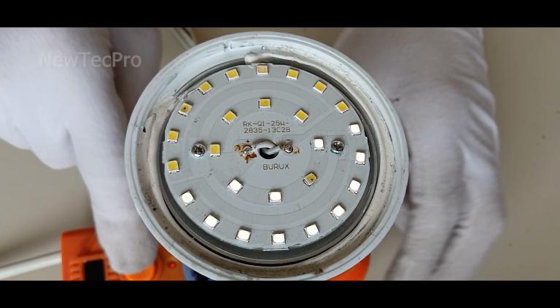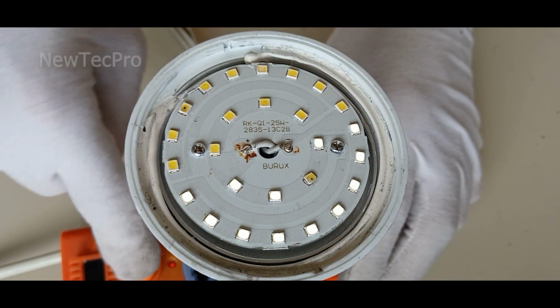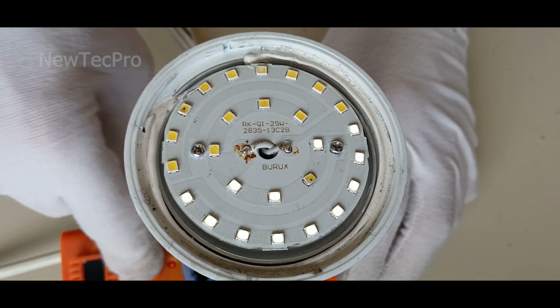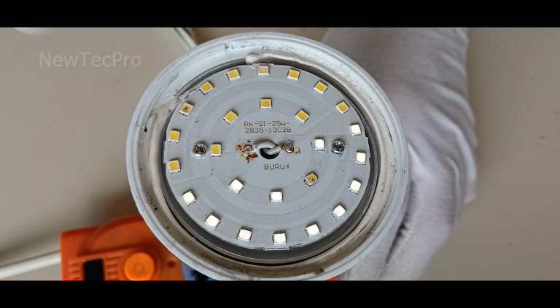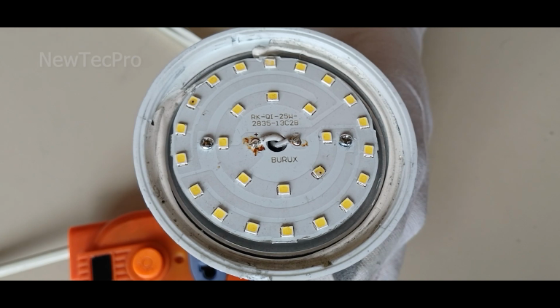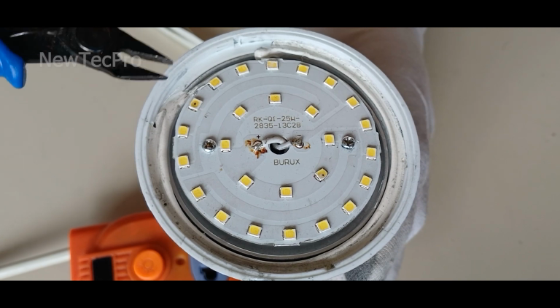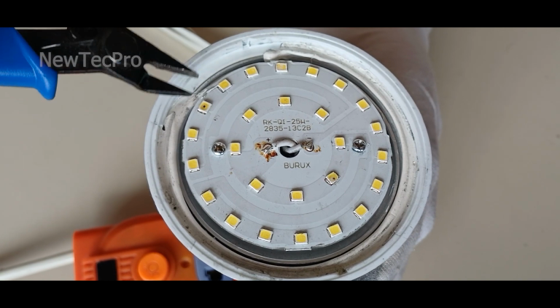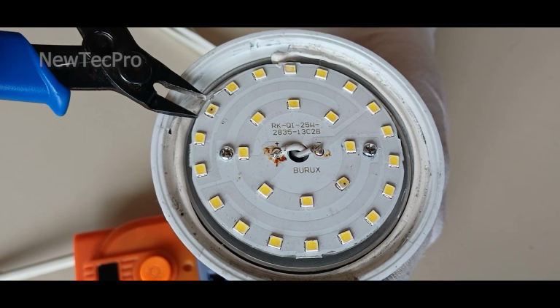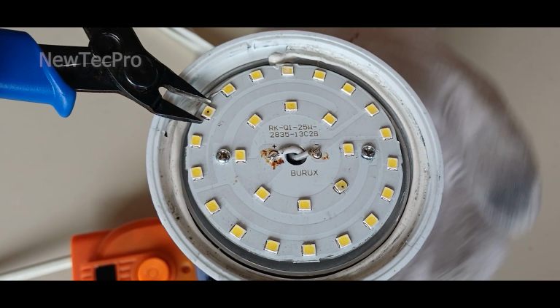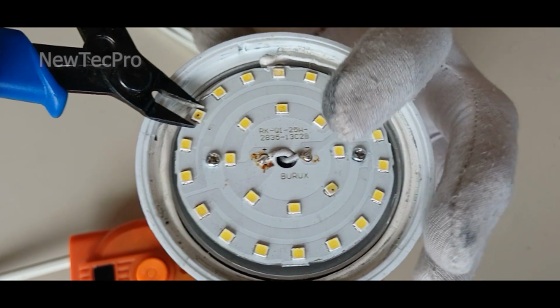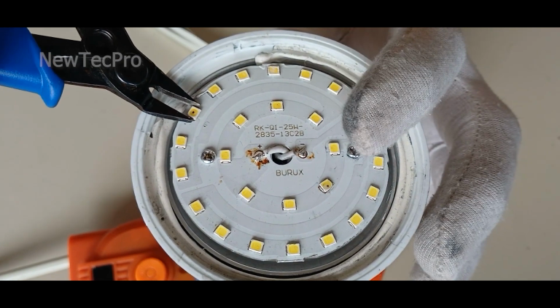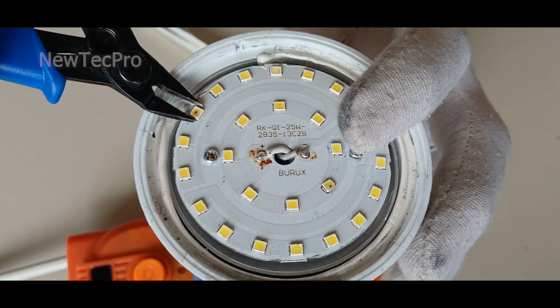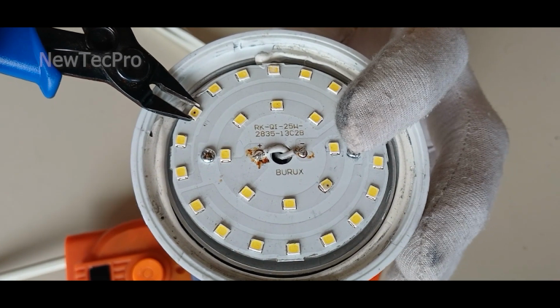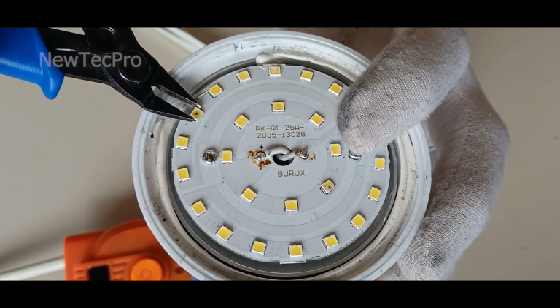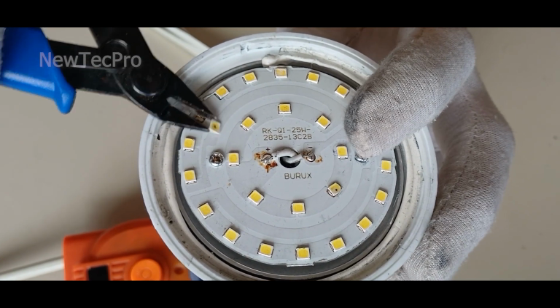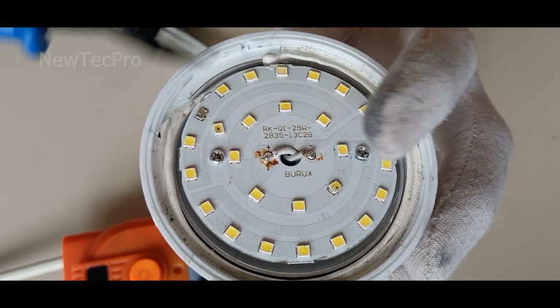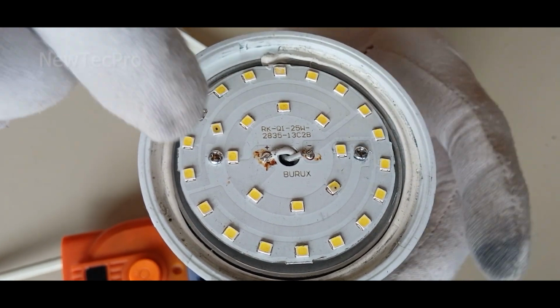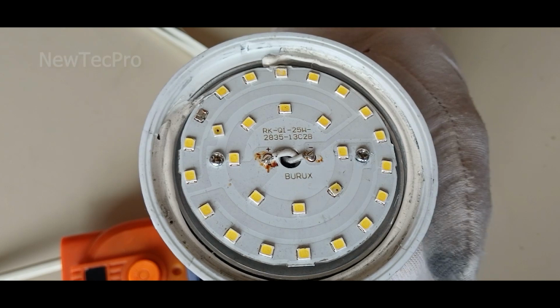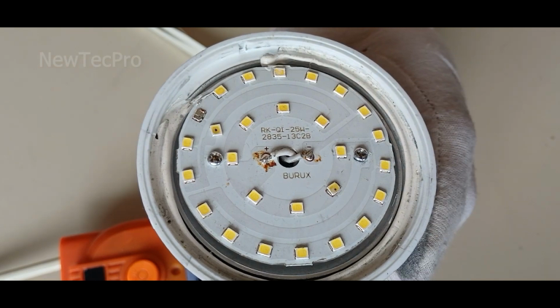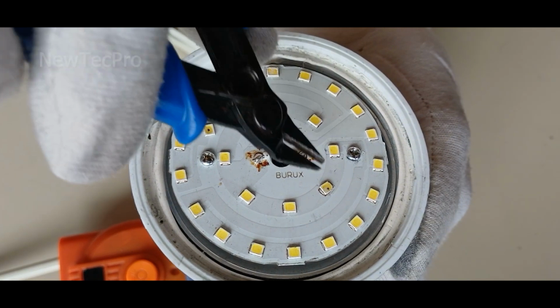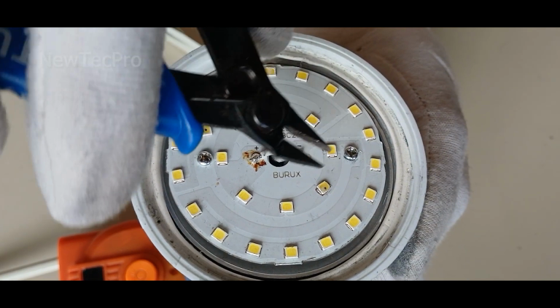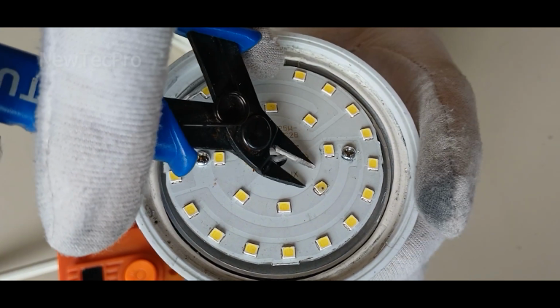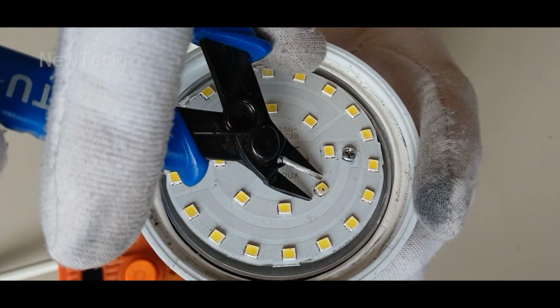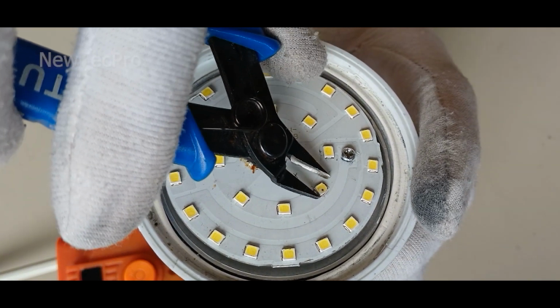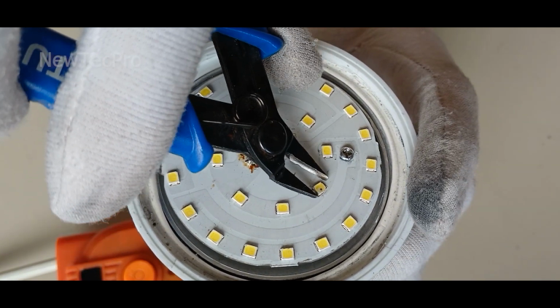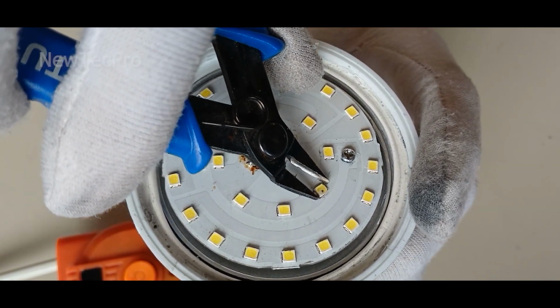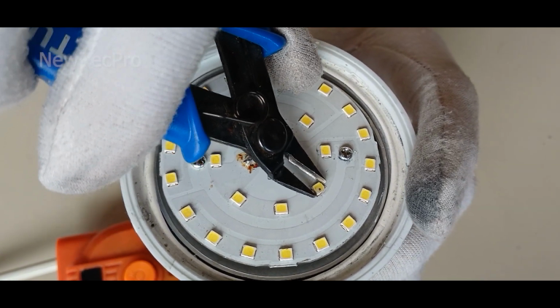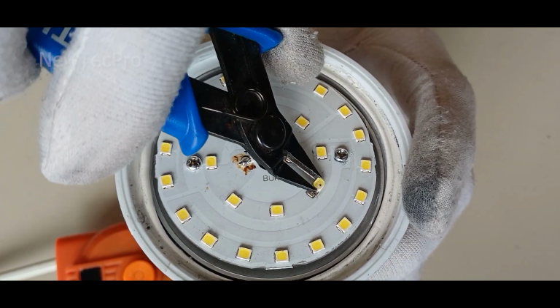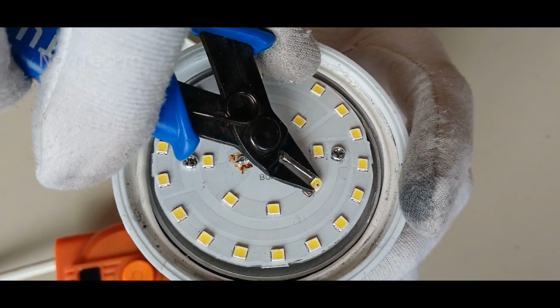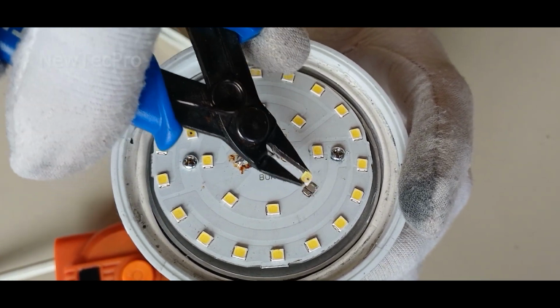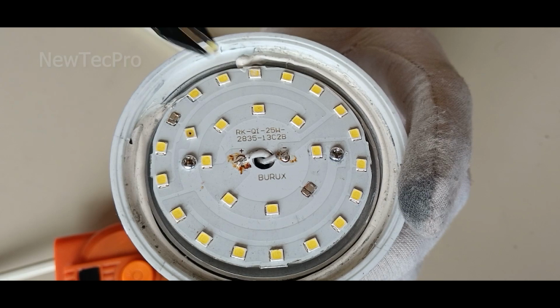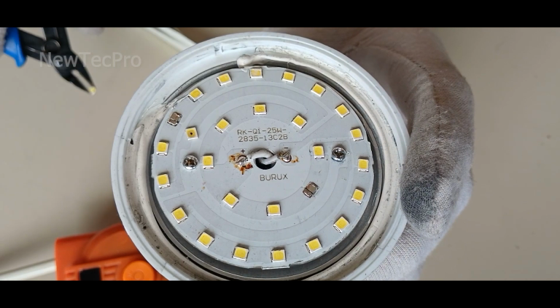Turn it off. Let's try to remove this LED — that's good. And this LED — that's good.